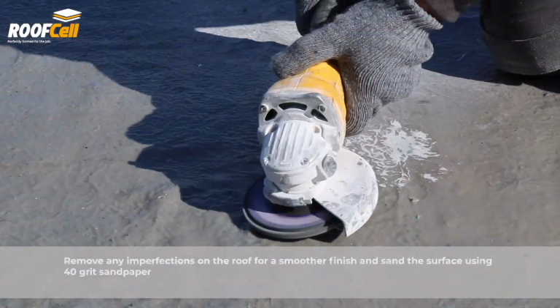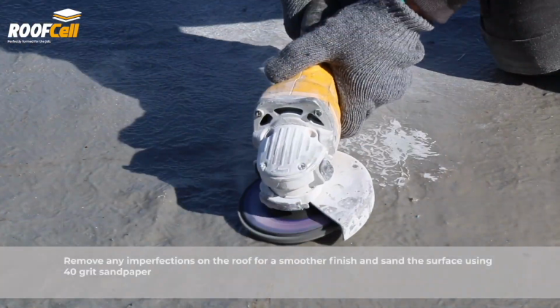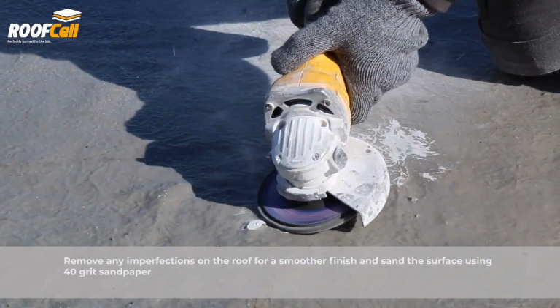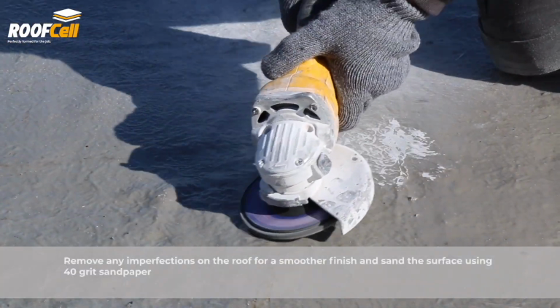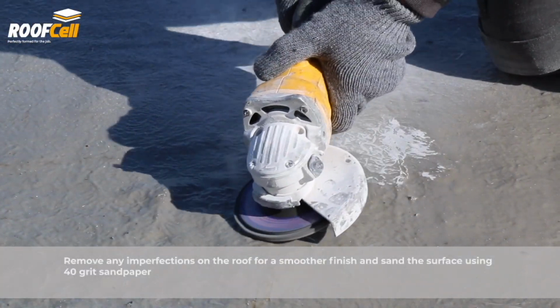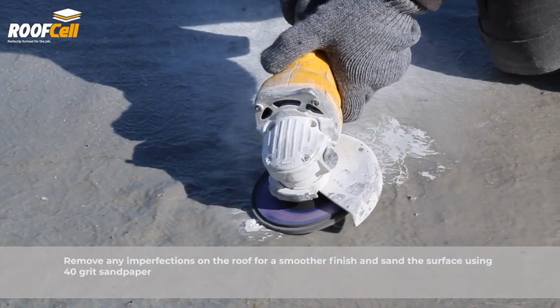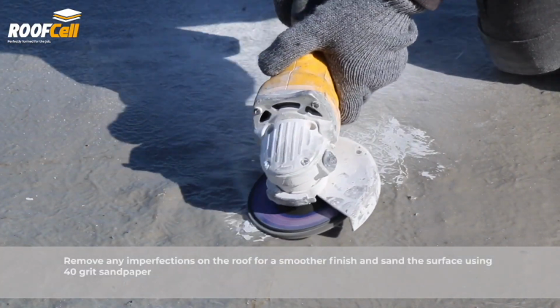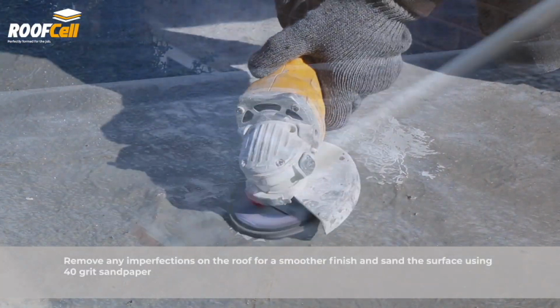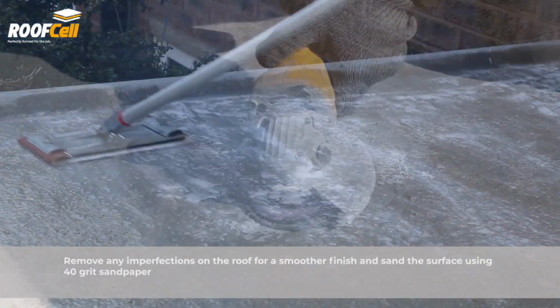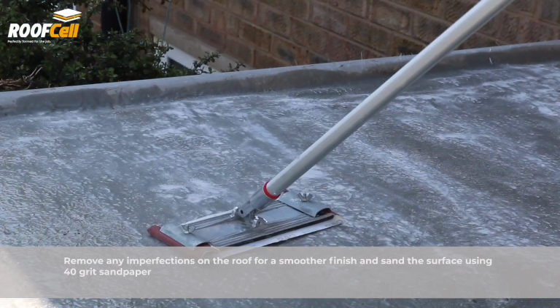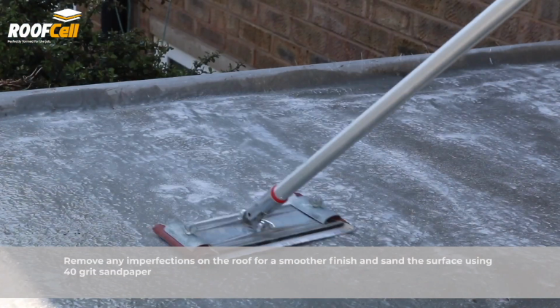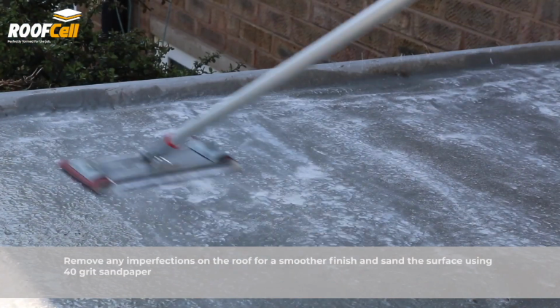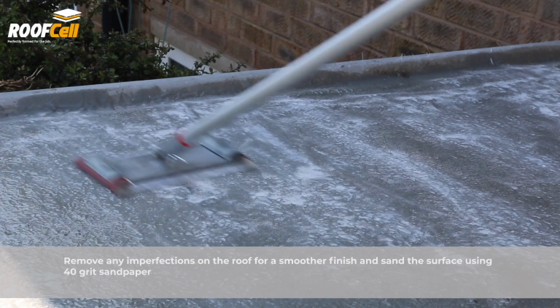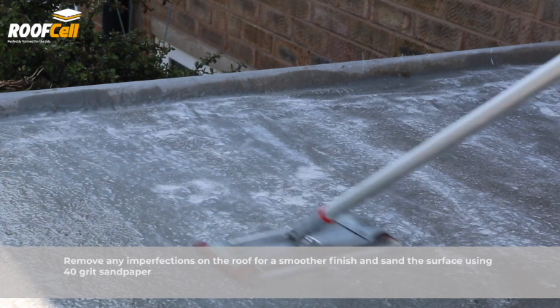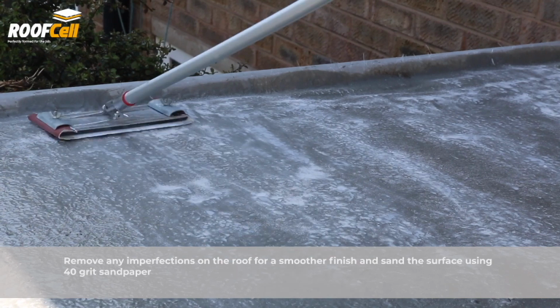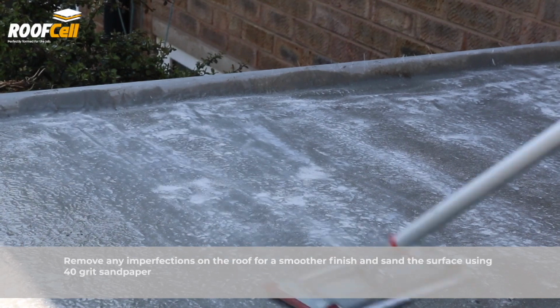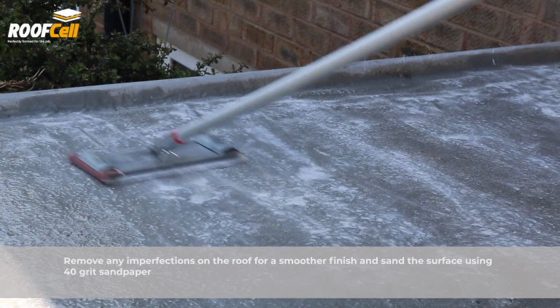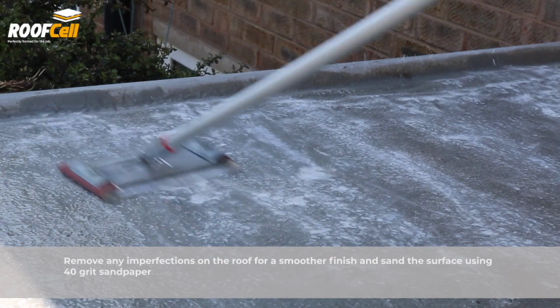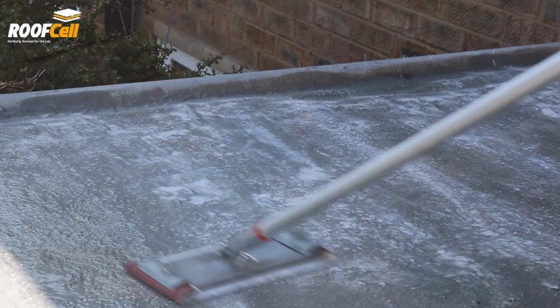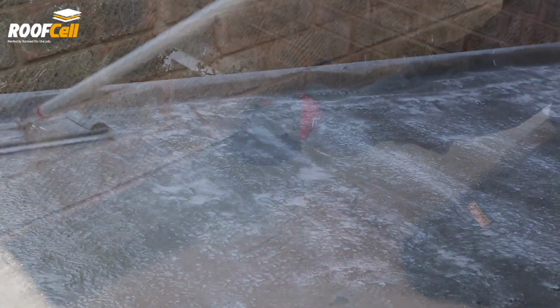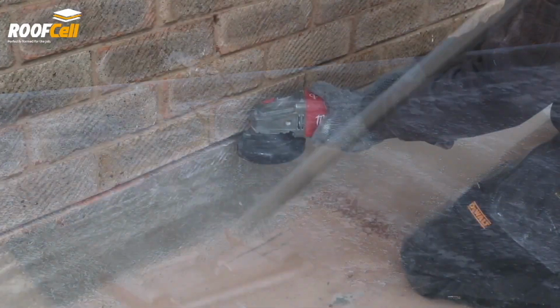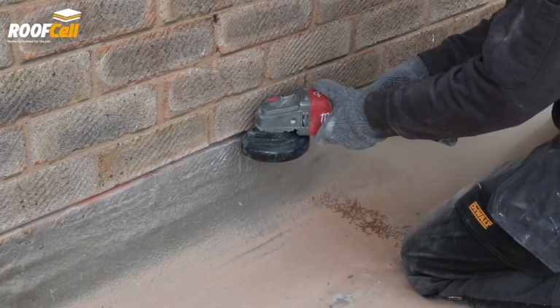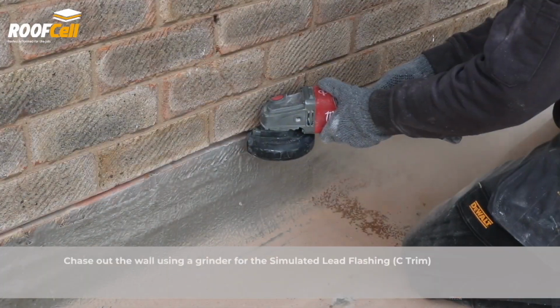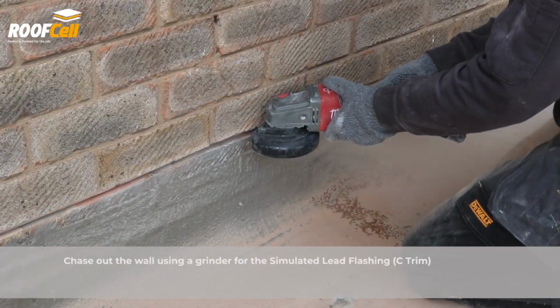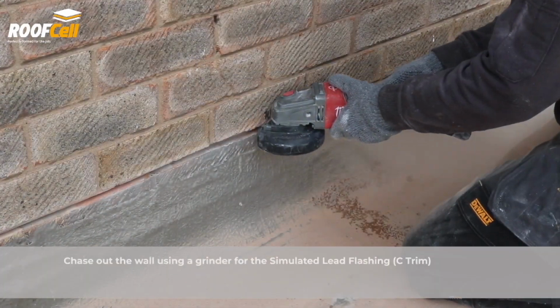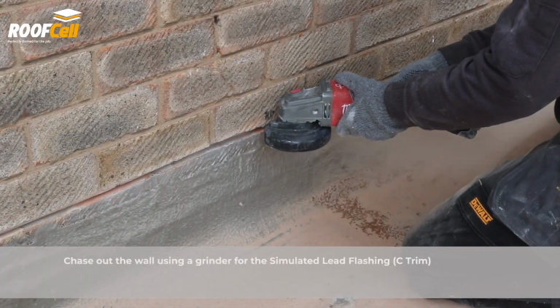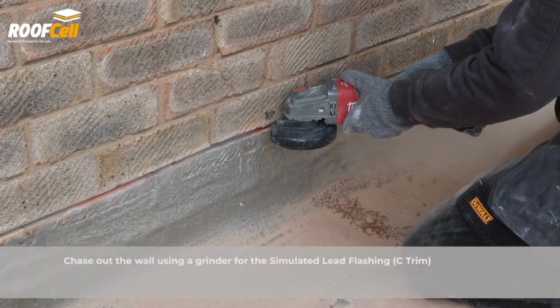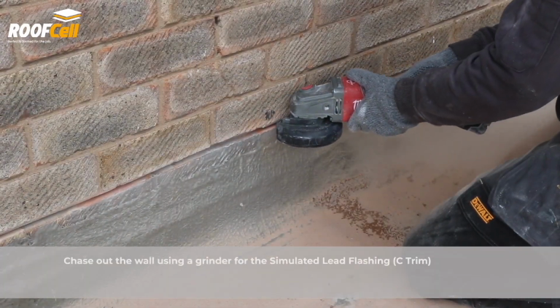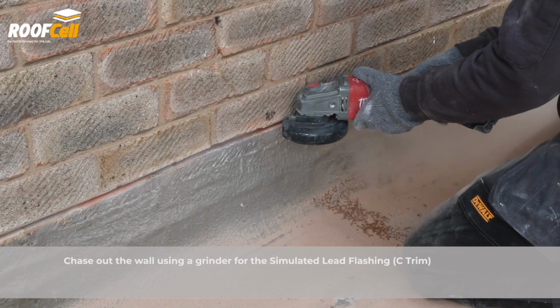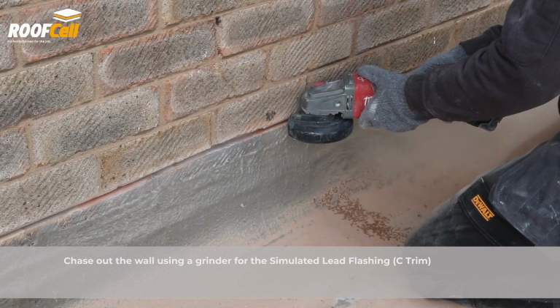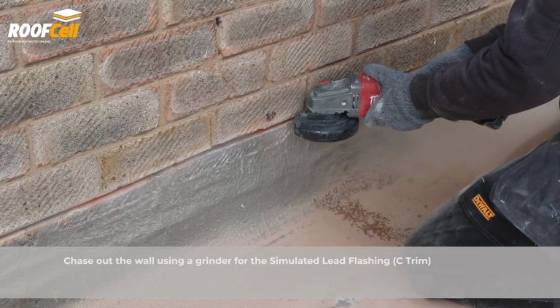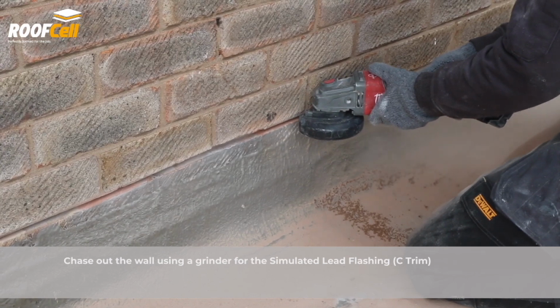Remove any imperfections on the roof for a smoother finish and sand the surface using 40 grit sandpaper. Chase out the wall using a grinder for the simulated lead flashing.